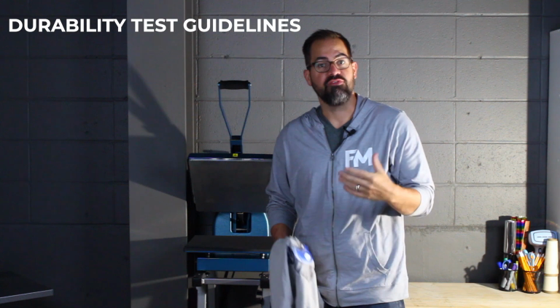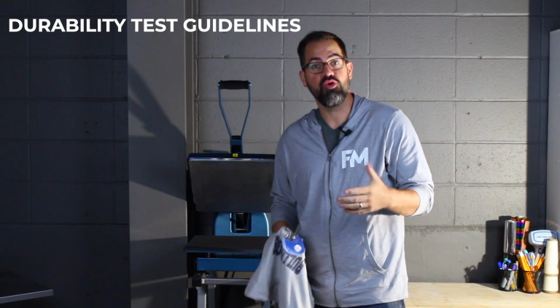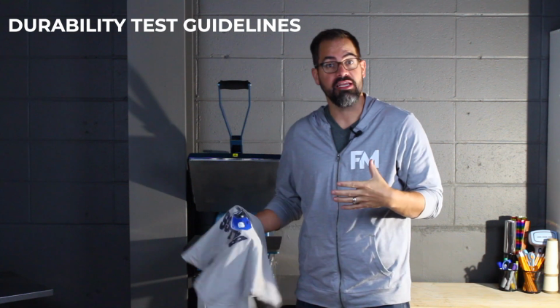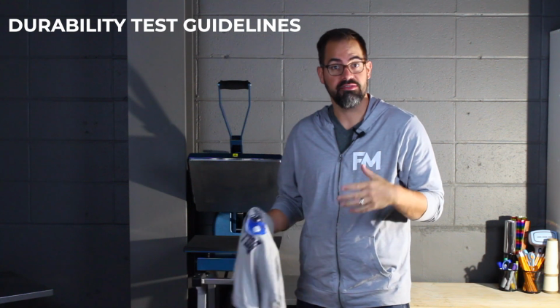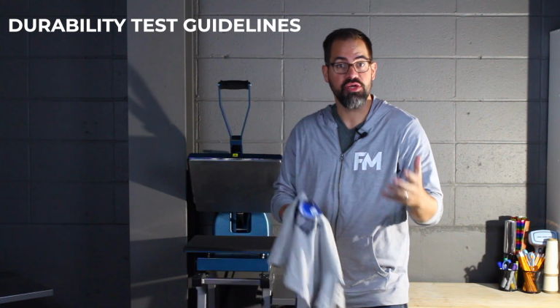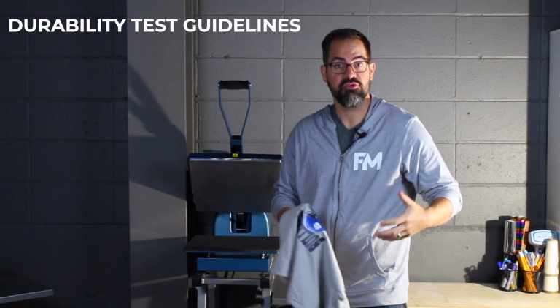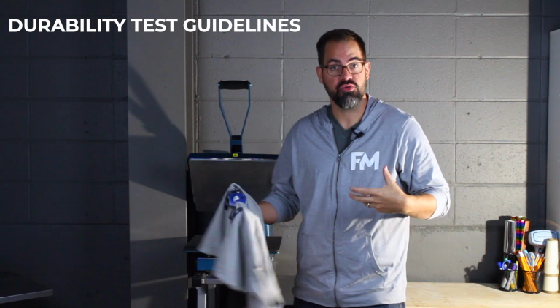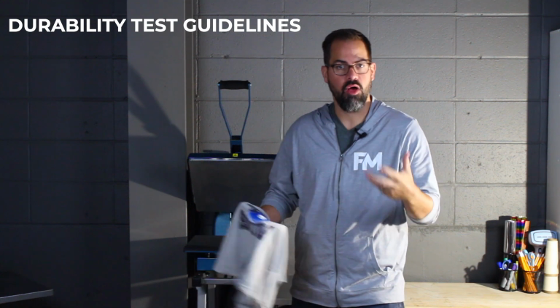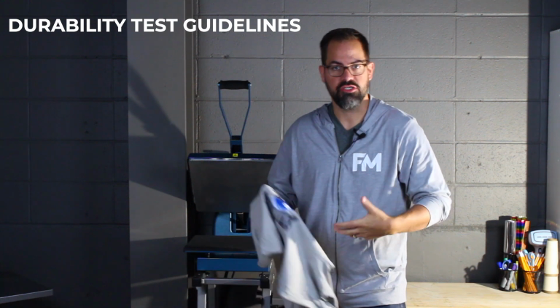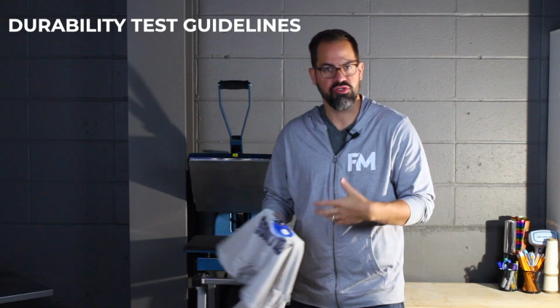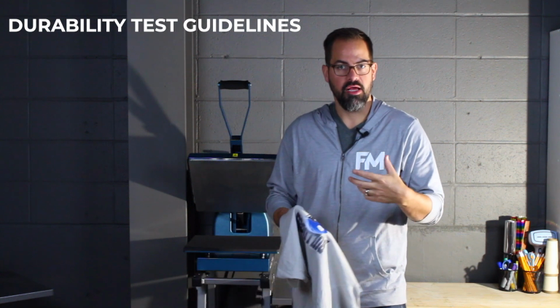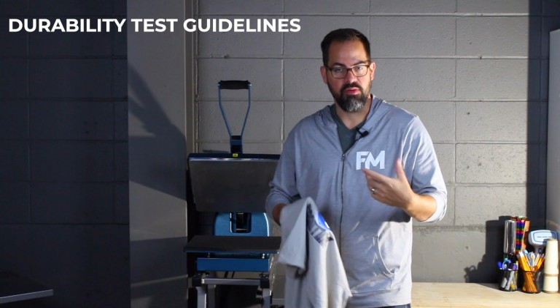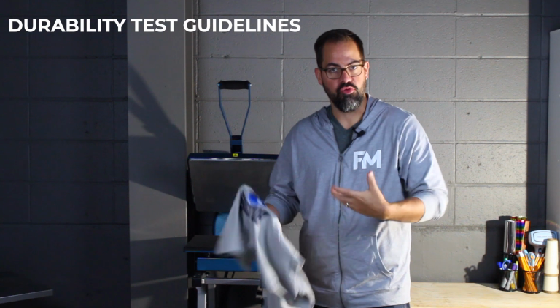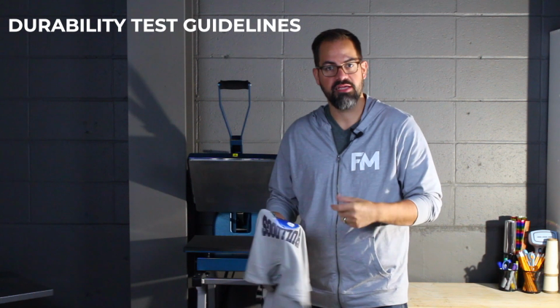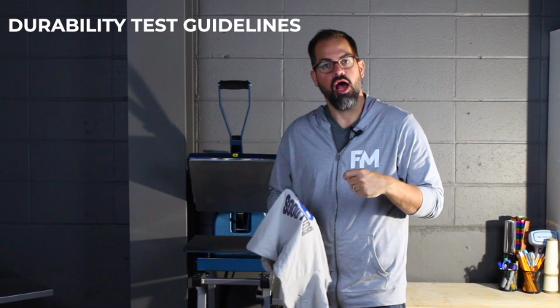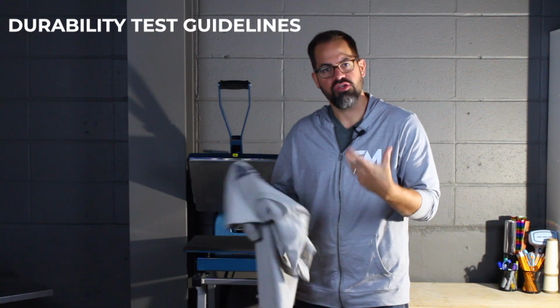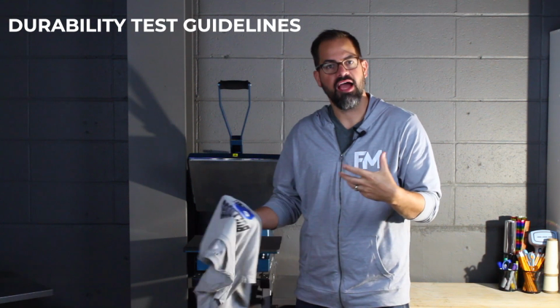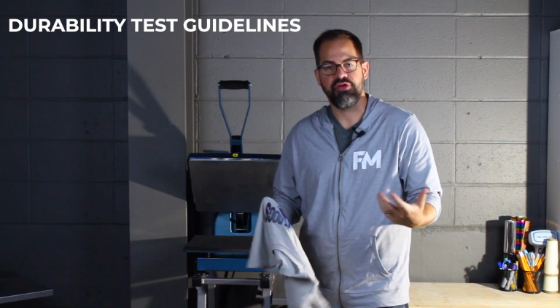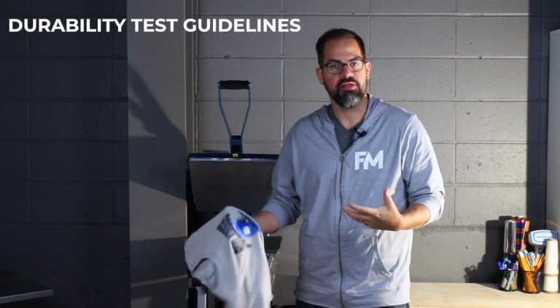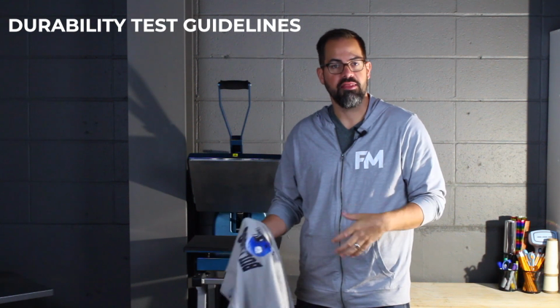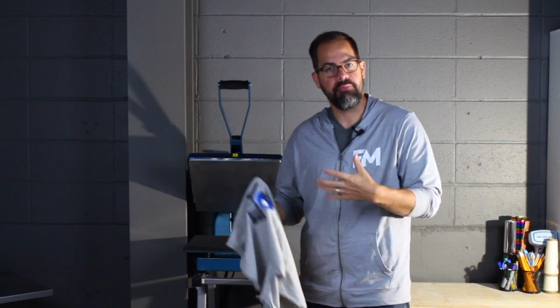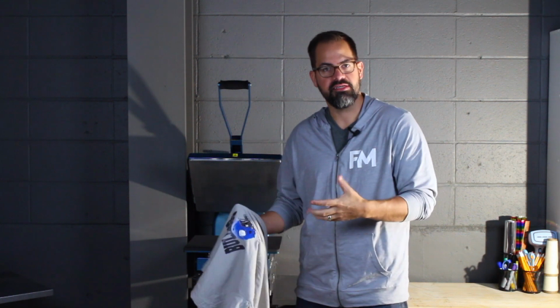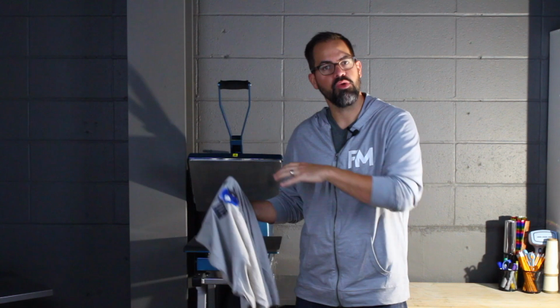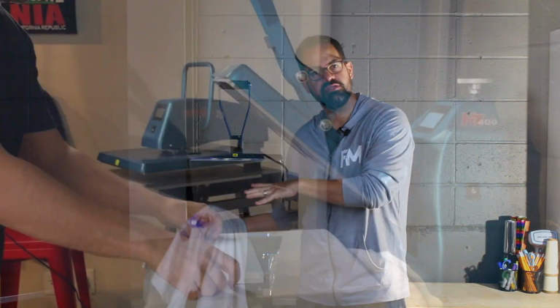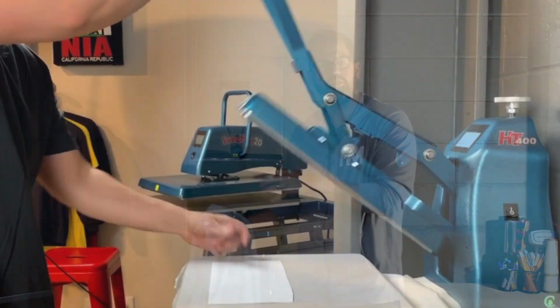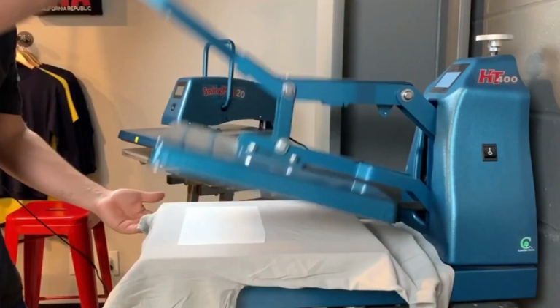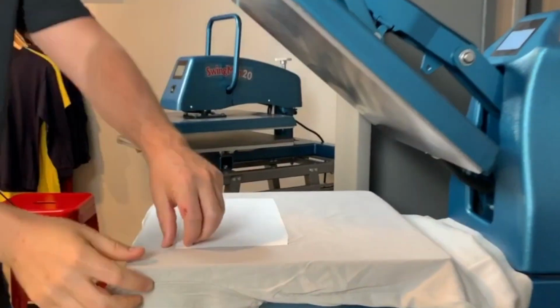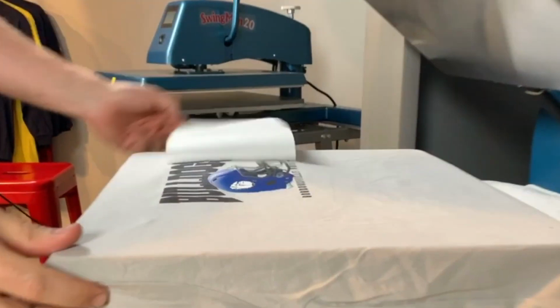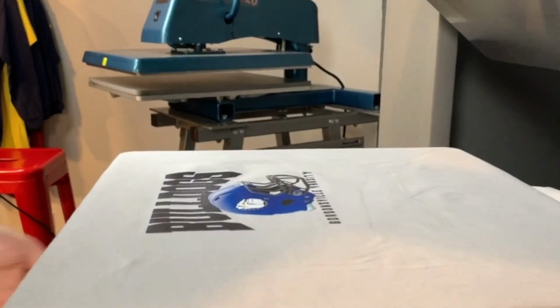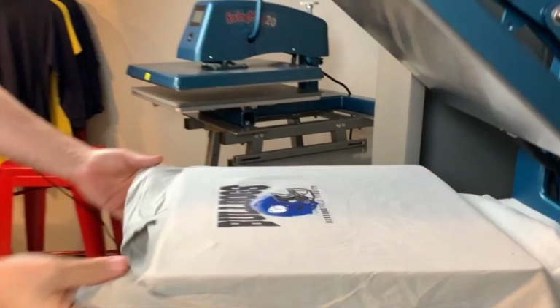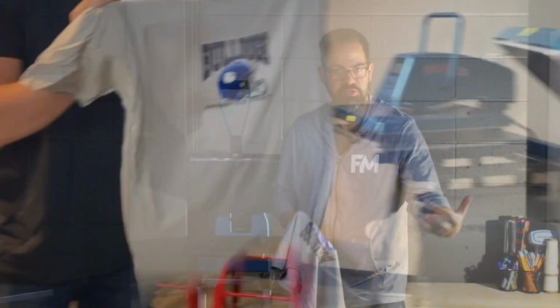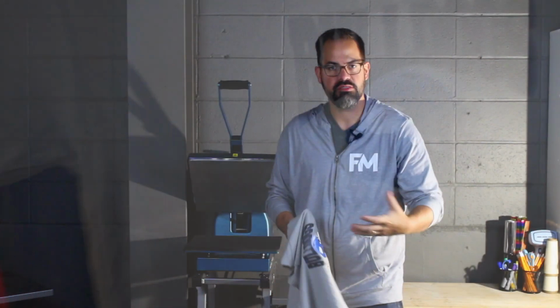If you want to do a durability test on your heat transfers to make sure they're going to wash, they're going to stretch, or they're going to go through a pick test, let's talk about the guidelines for how to go about doing that. The best case scenario, you want to press your transfers on the garment you're going to be delivering to your customer.